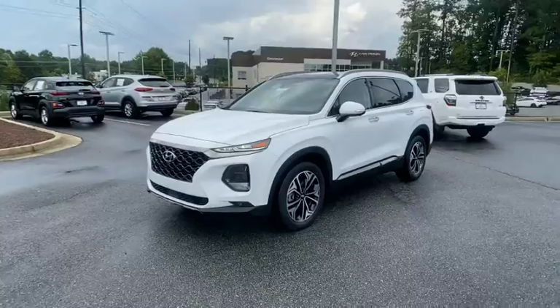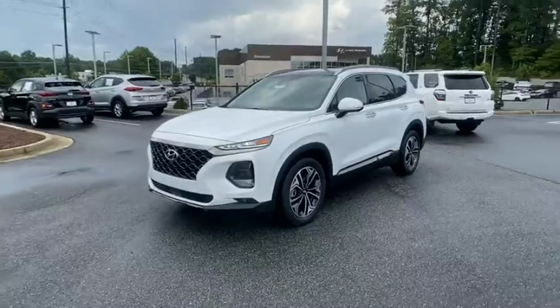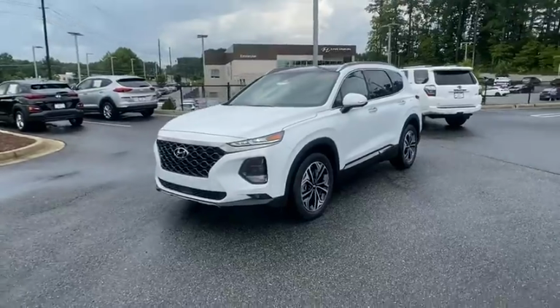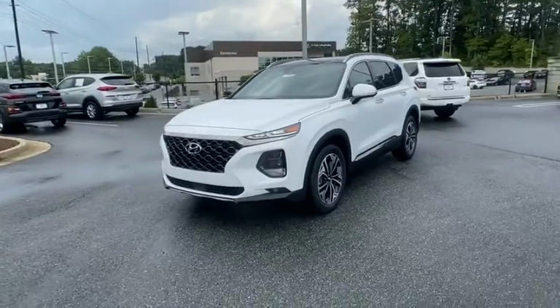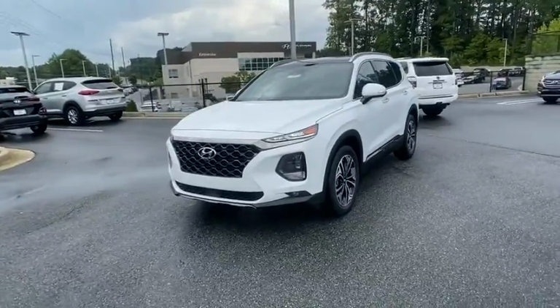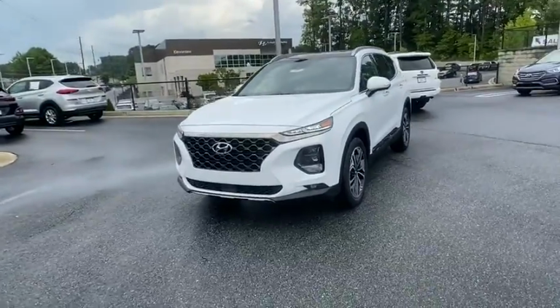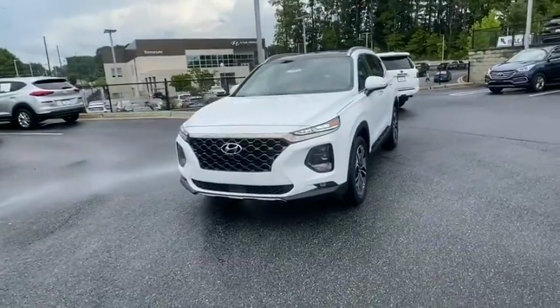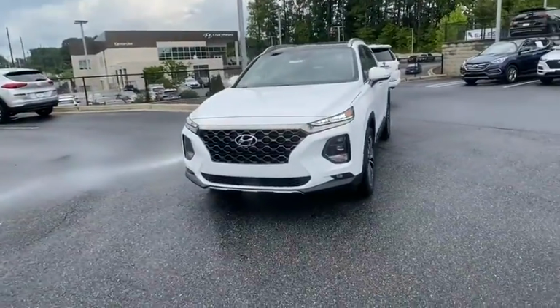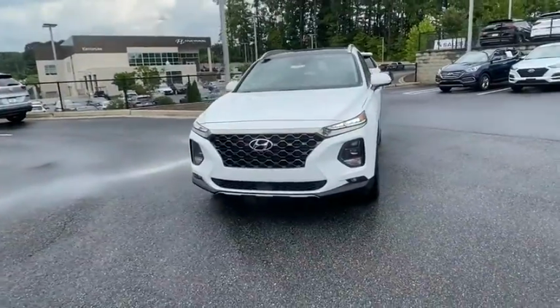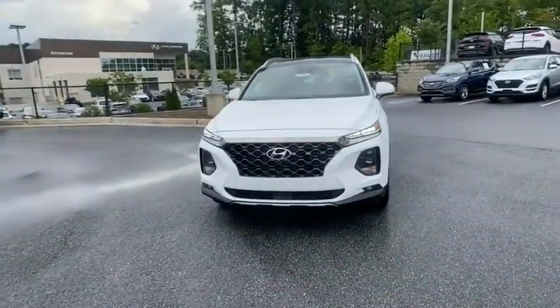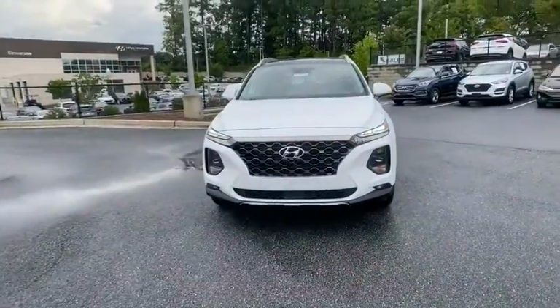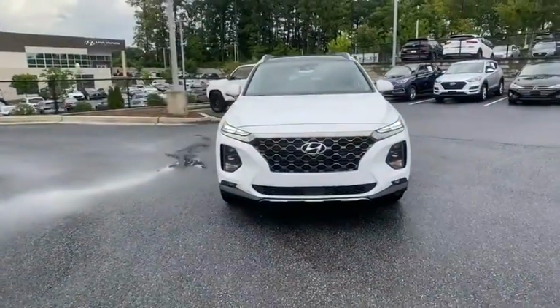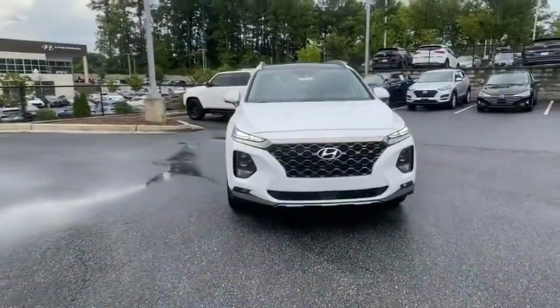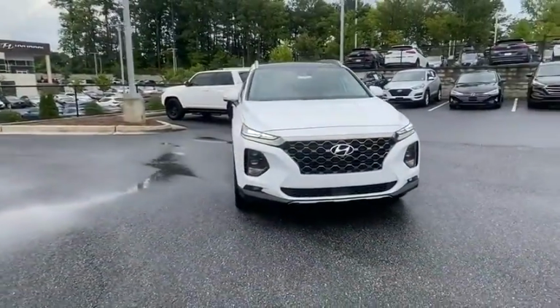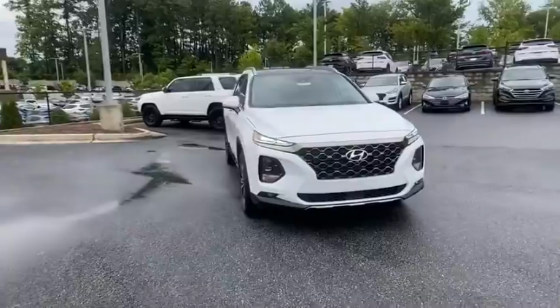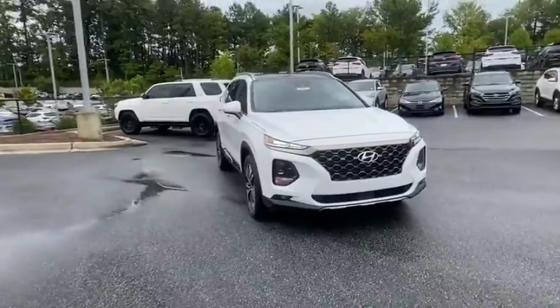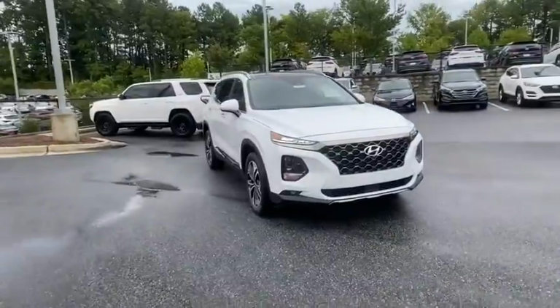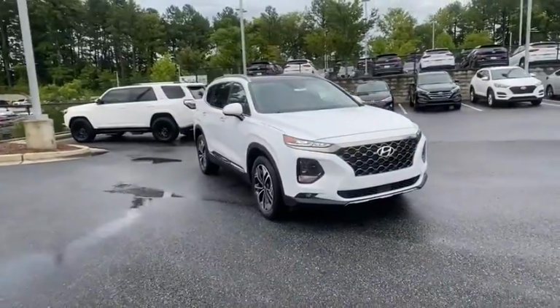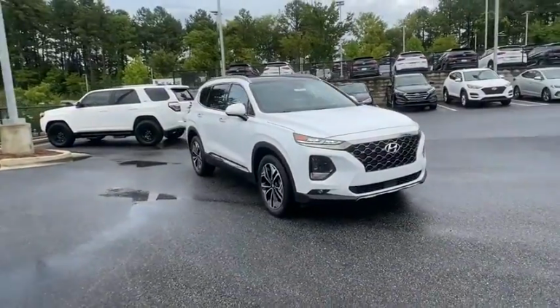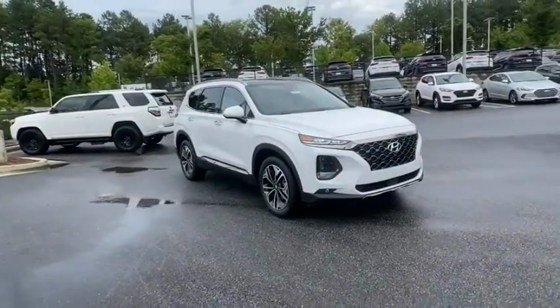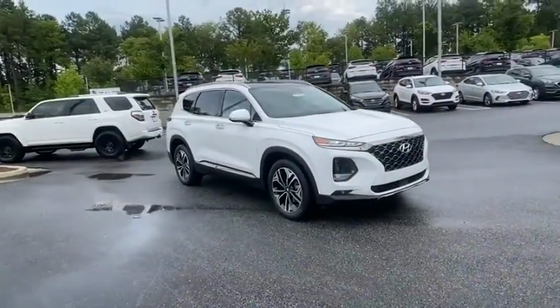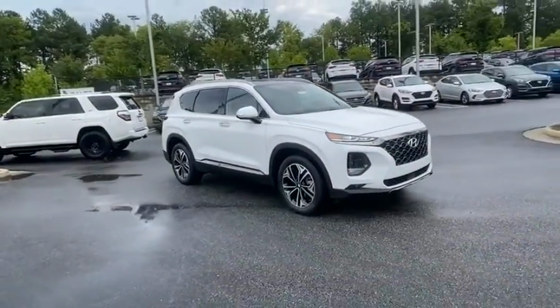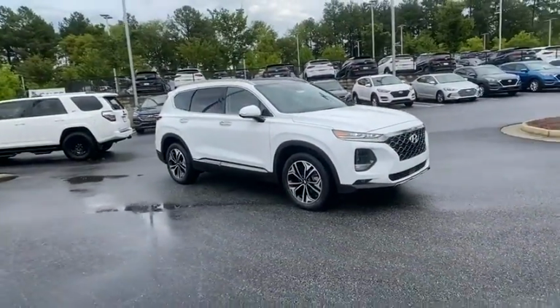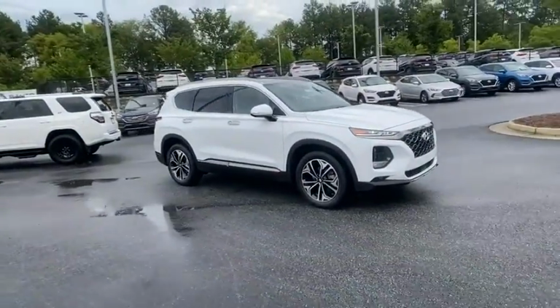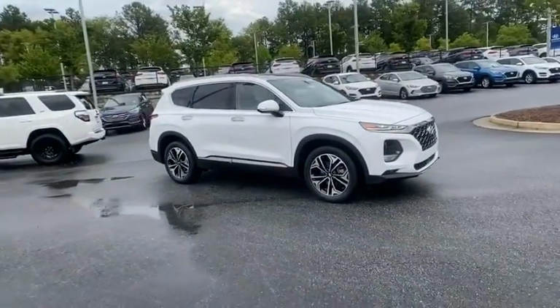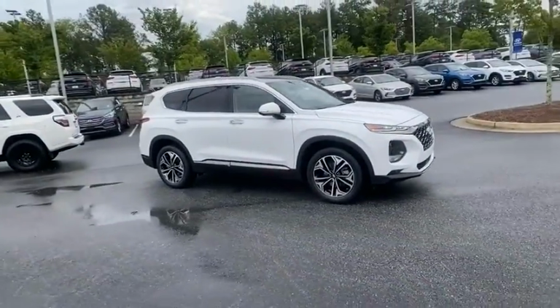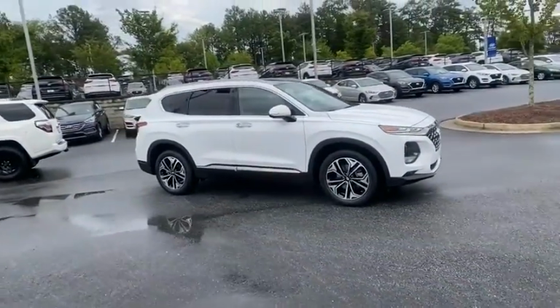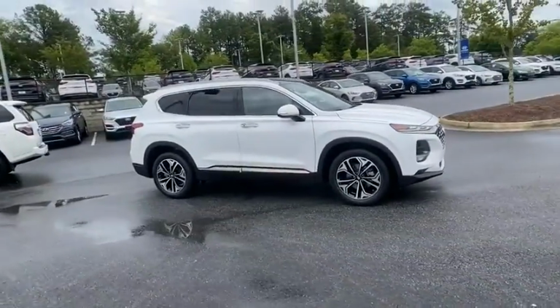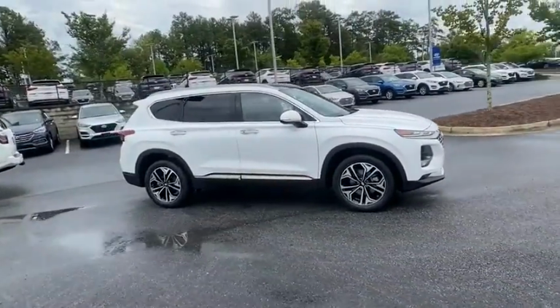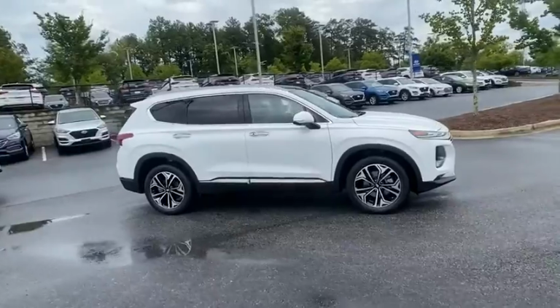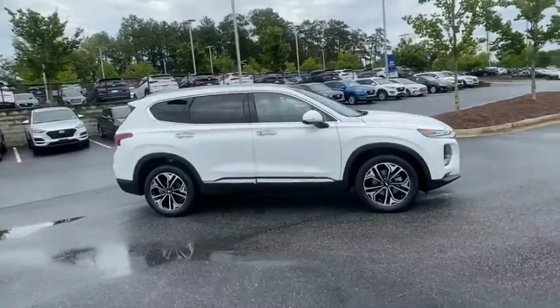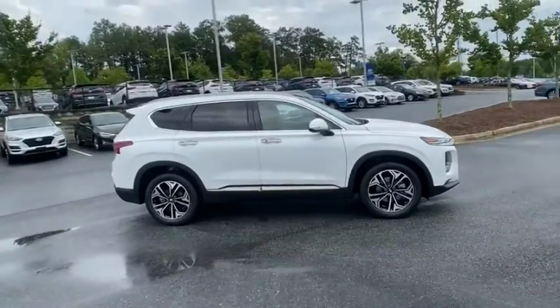Stop by and take a look at the 2020 Hyundai Santa Fe. Style, quality, performance, value — need we say more? Here are some of this vehicle's great options.